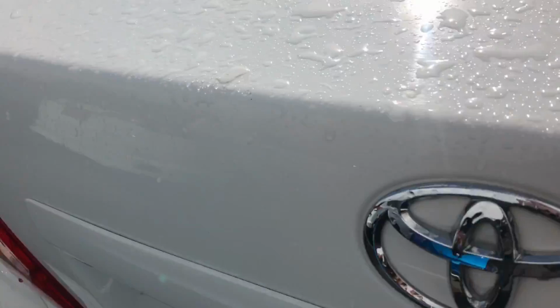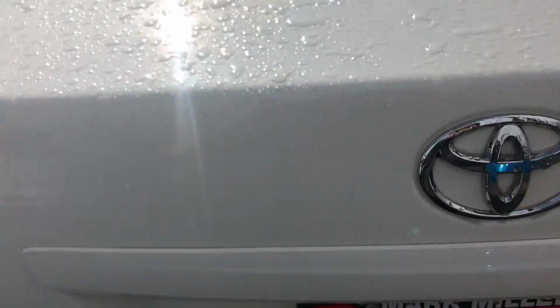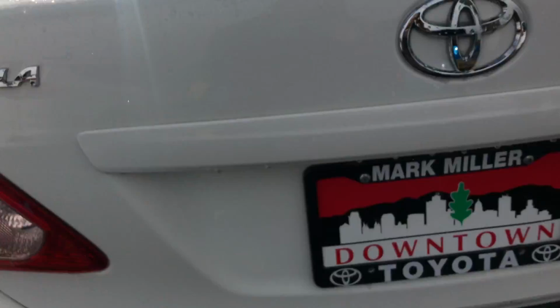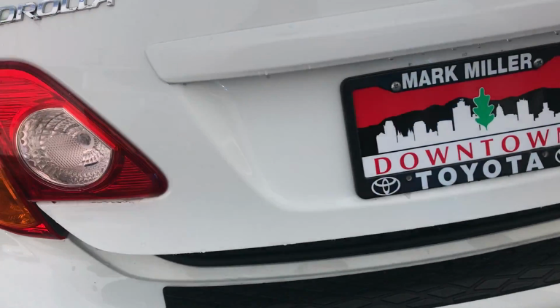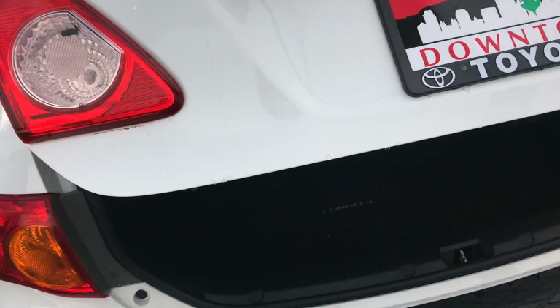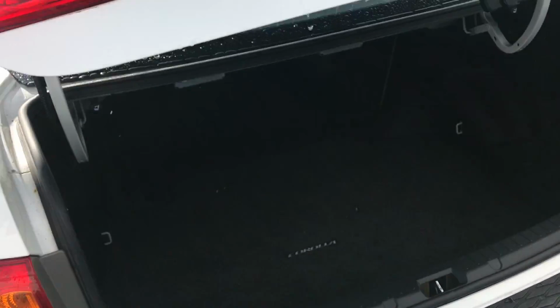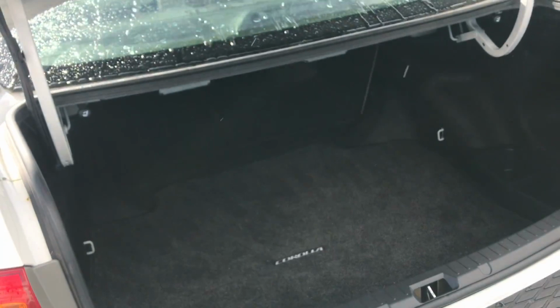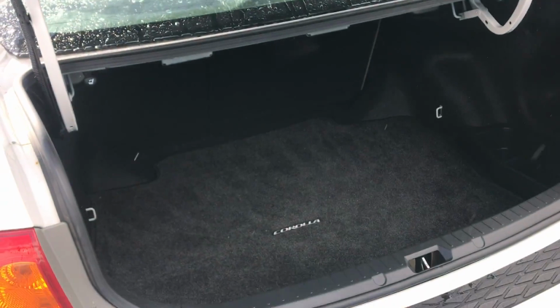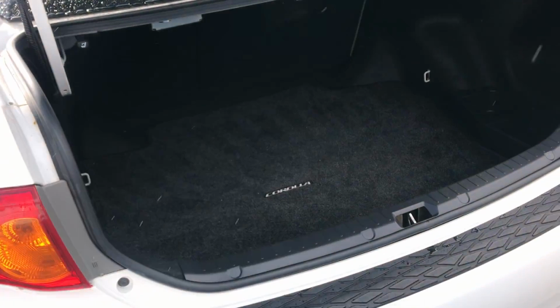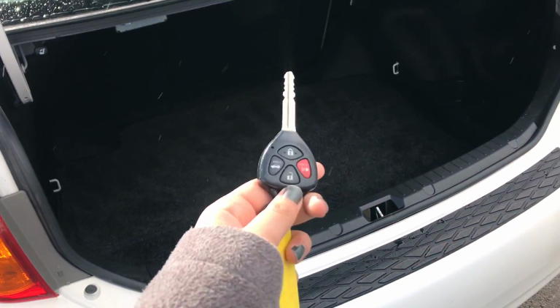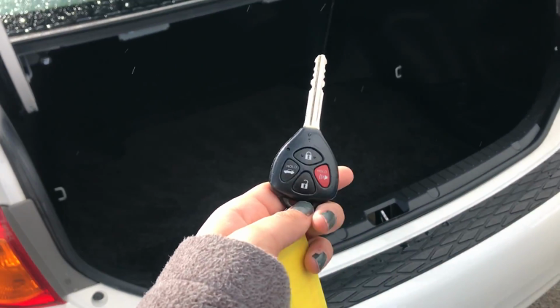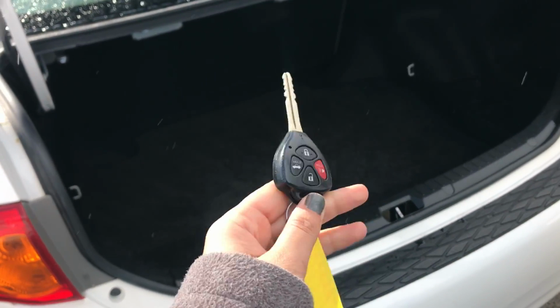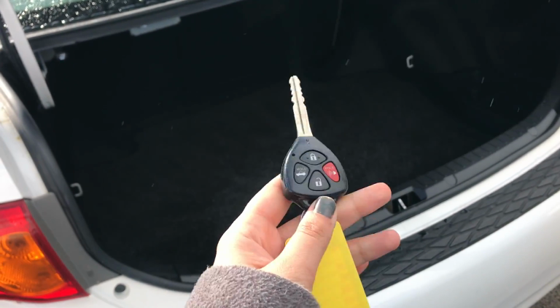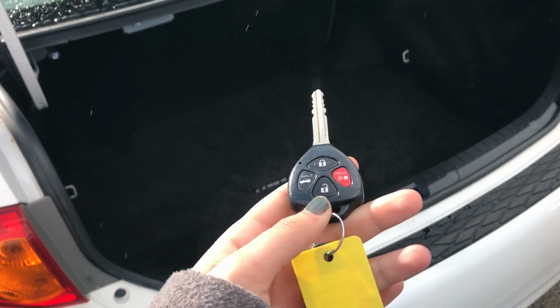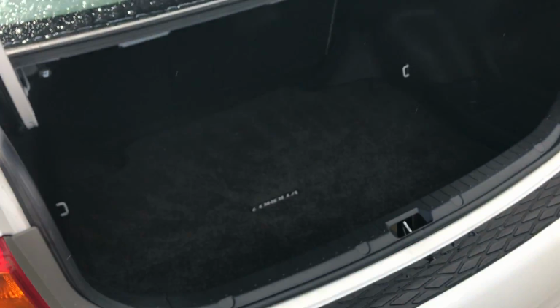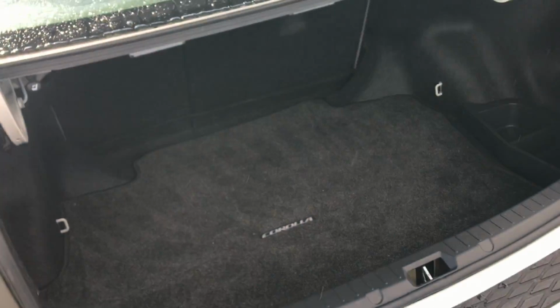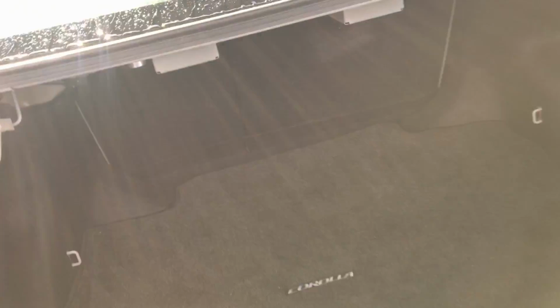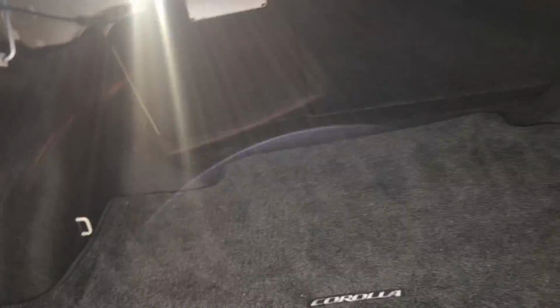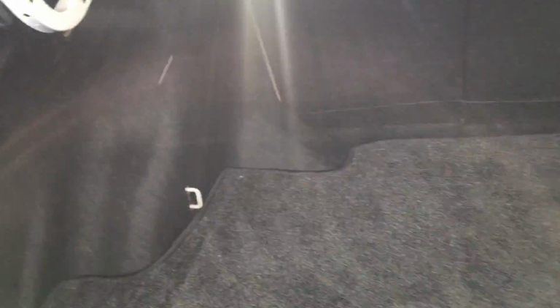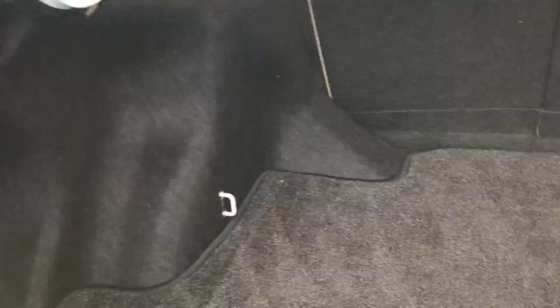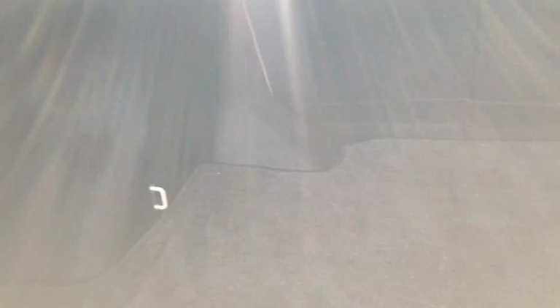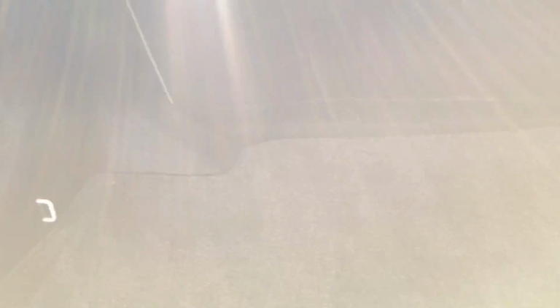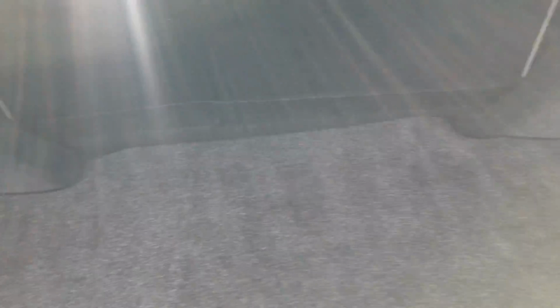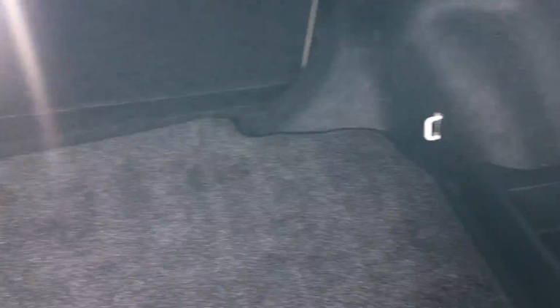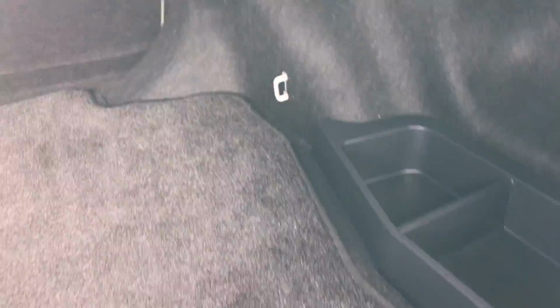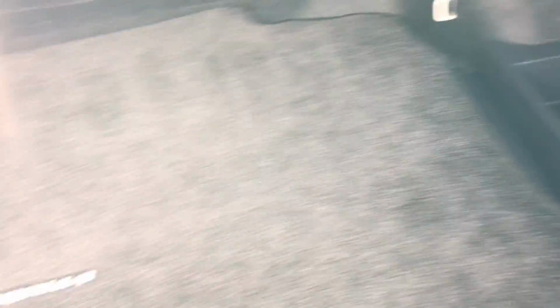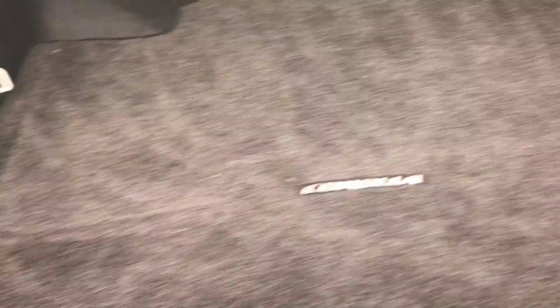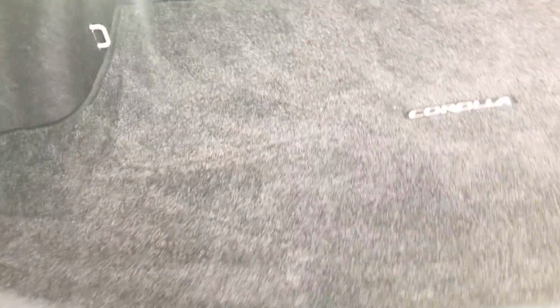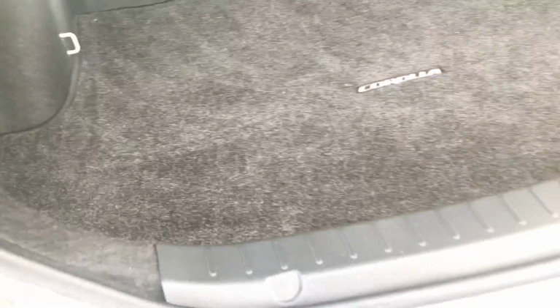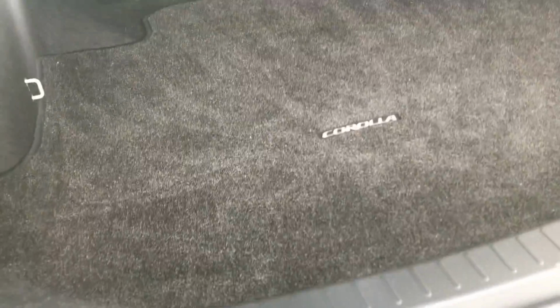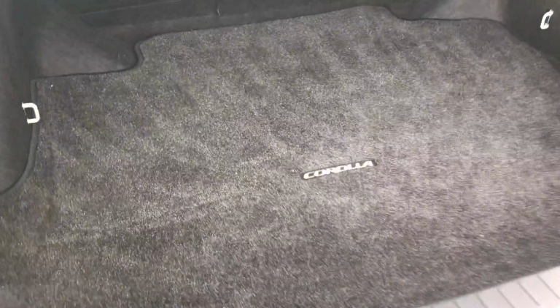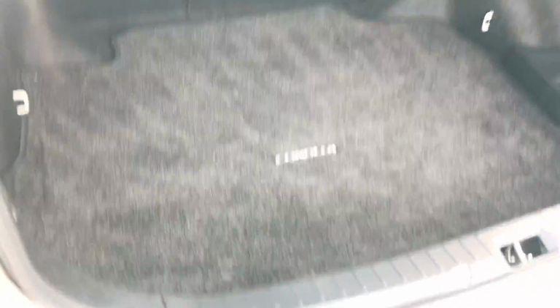Now onto the trunk — to open it up I went ahead and used the key fob, however you can do it from the interior as well. You've got quite a bit of space back here and you also have a cargo liner.